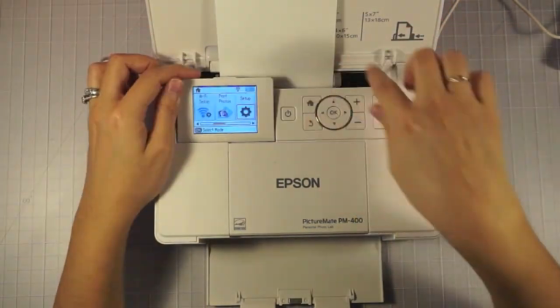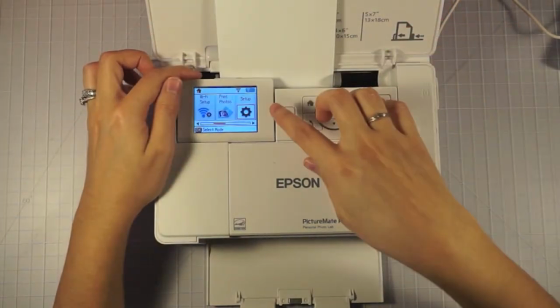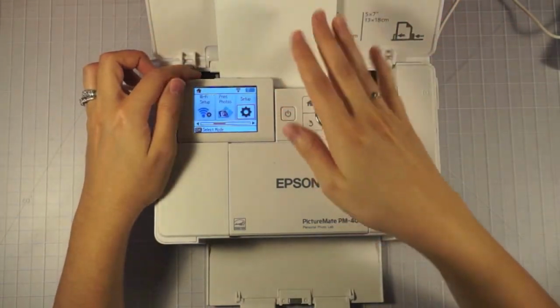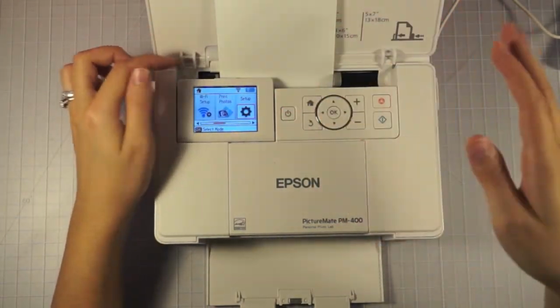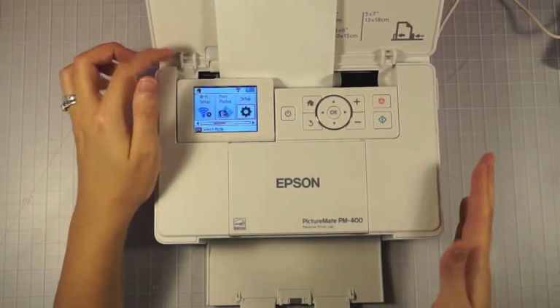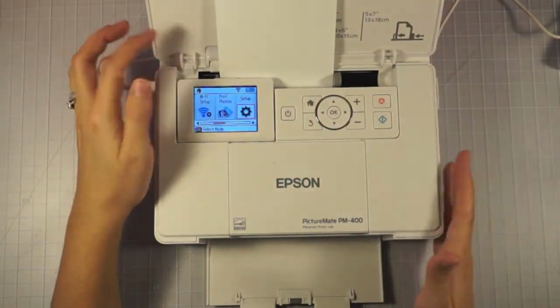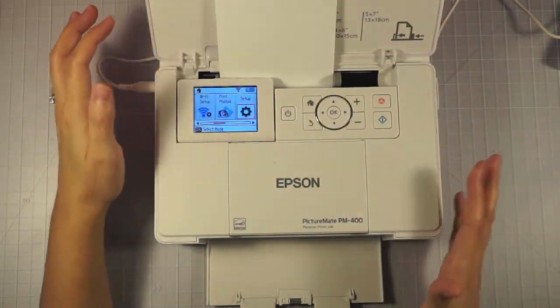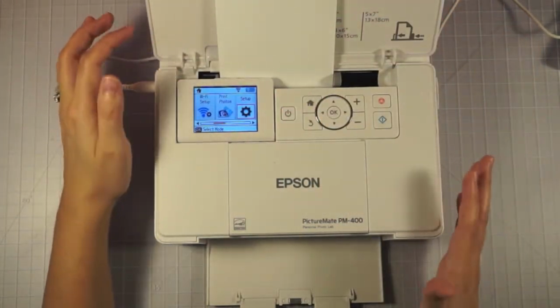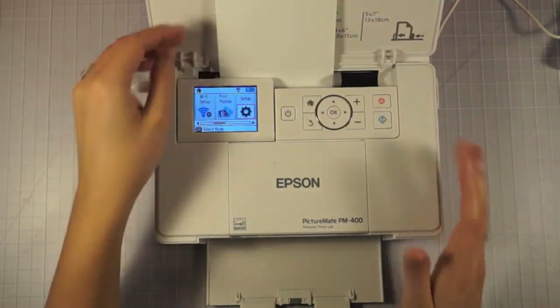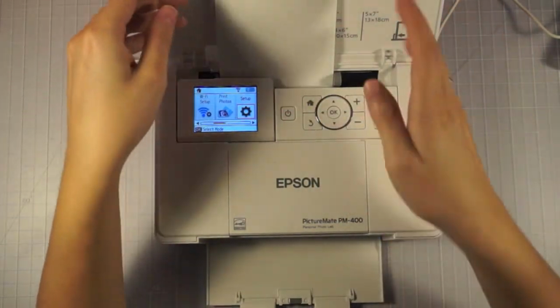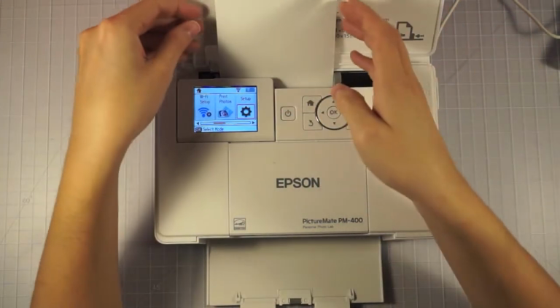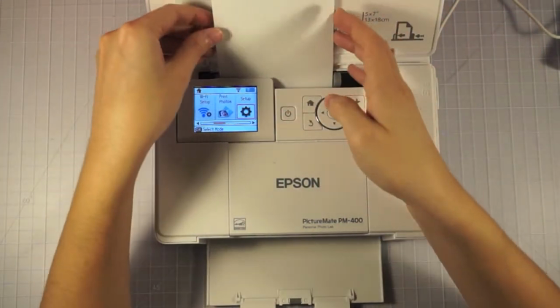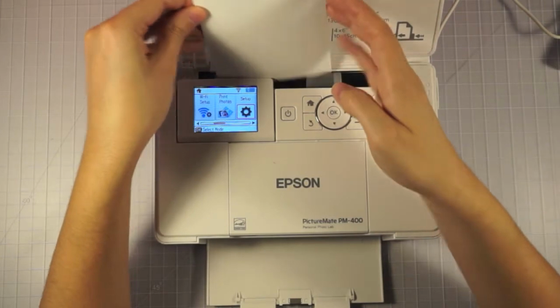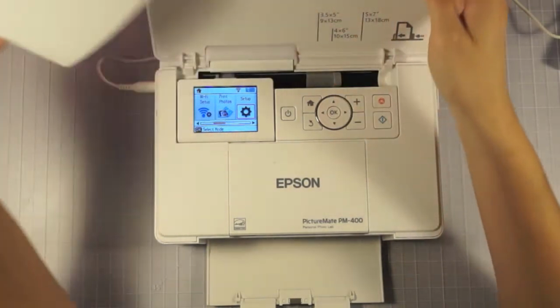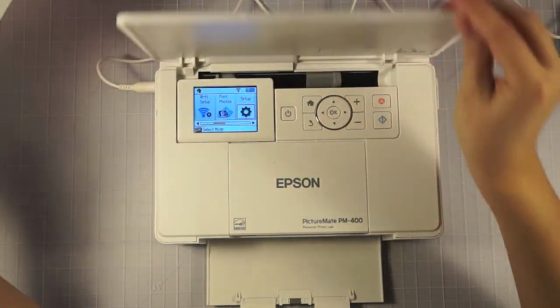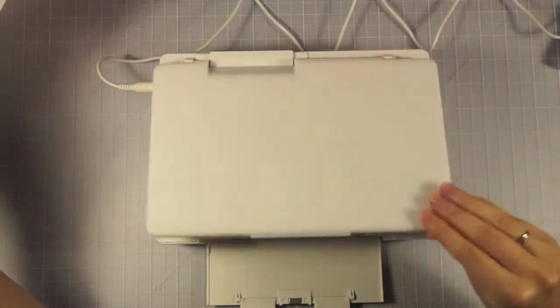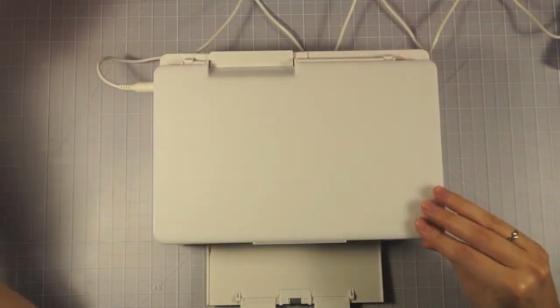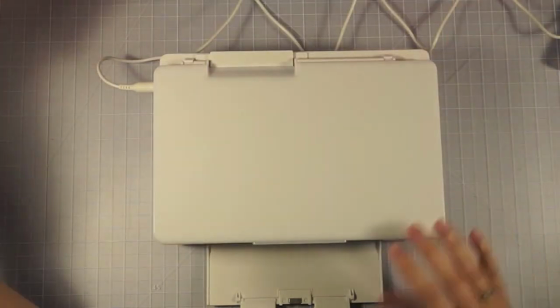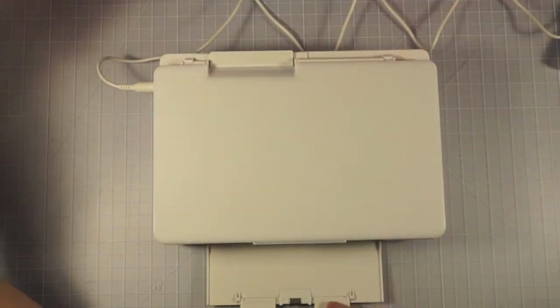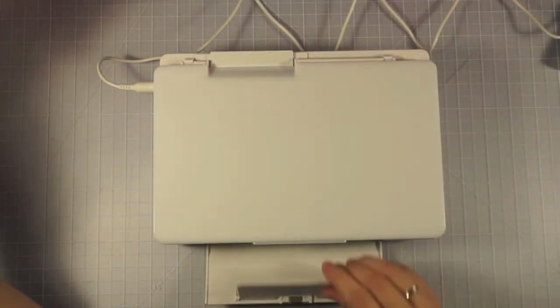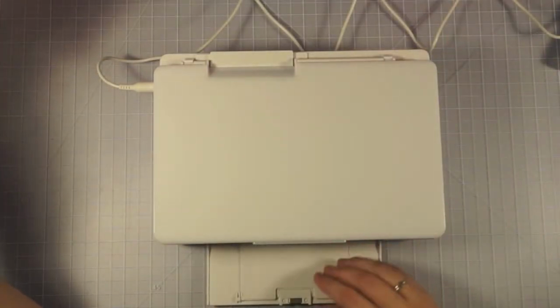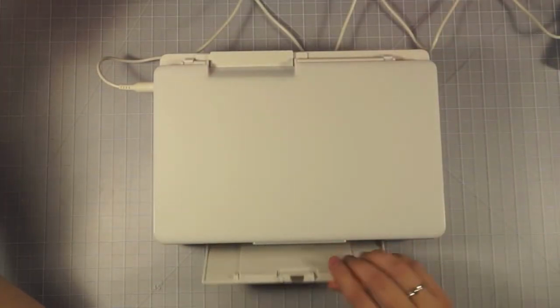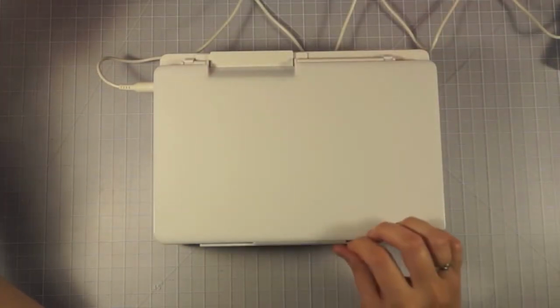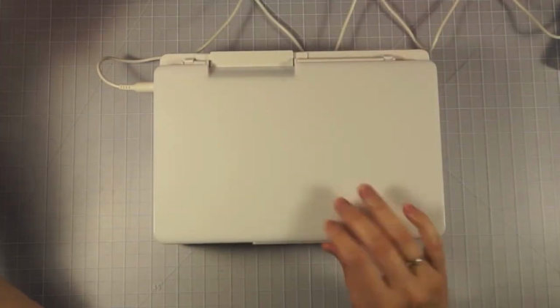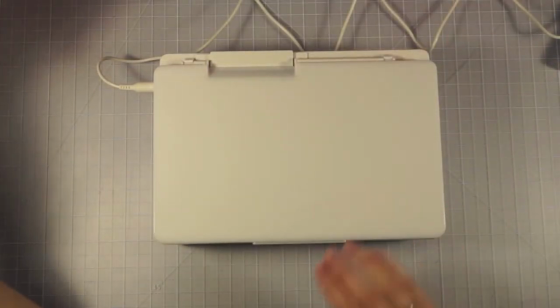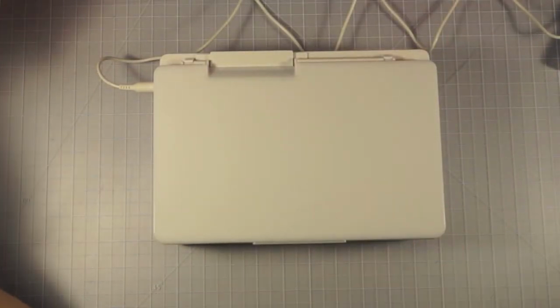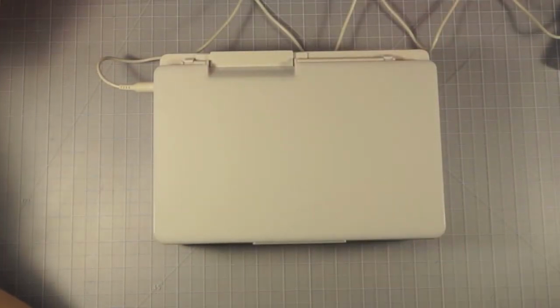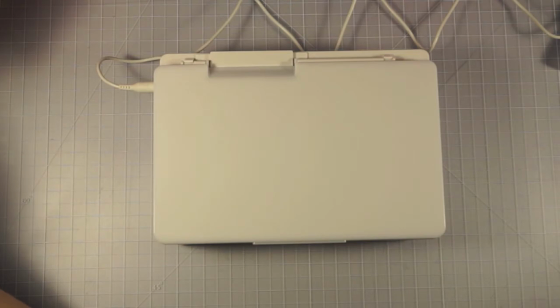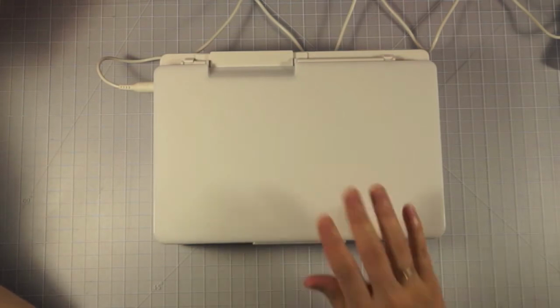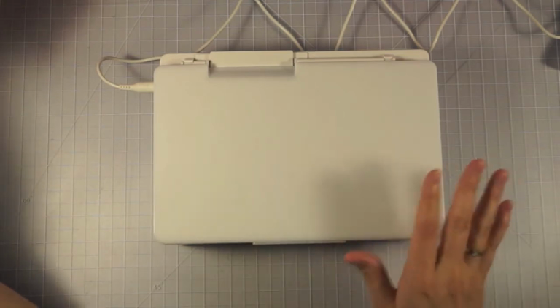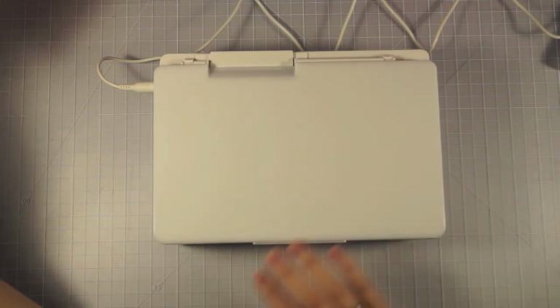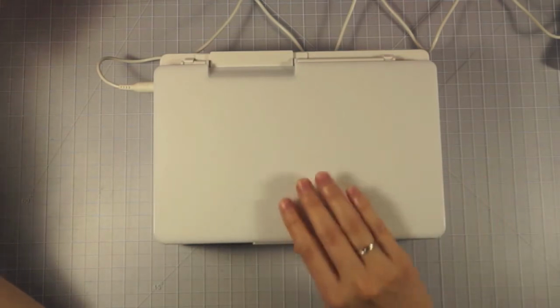It gives me the option of changing the paper. I really like this printer — it's nice and compact. It sits right on my scrapbook table, and it can close up to be really nice and compact when it's not in use.